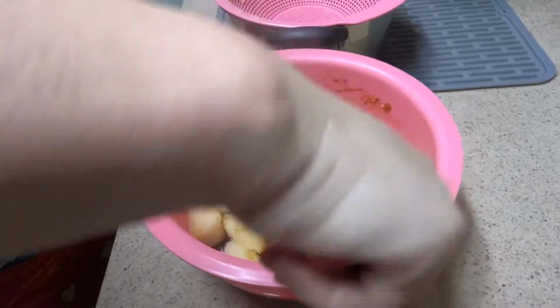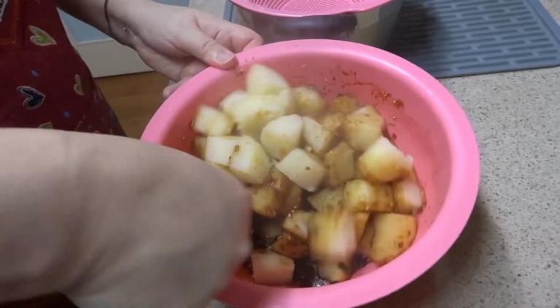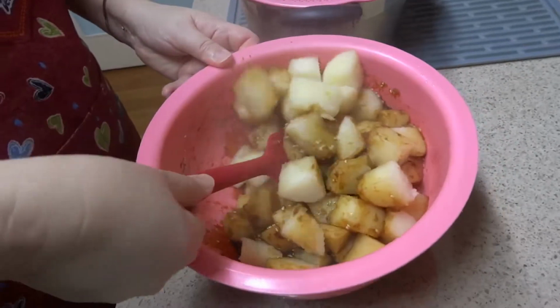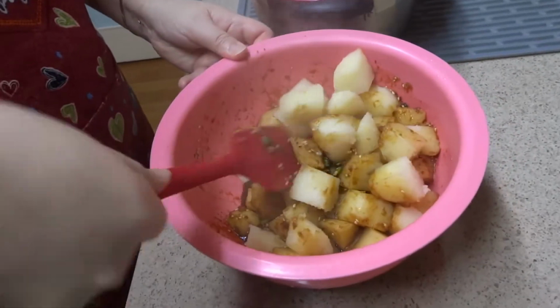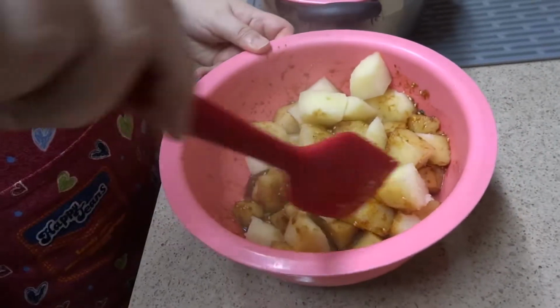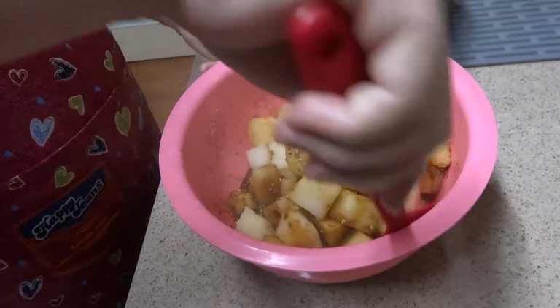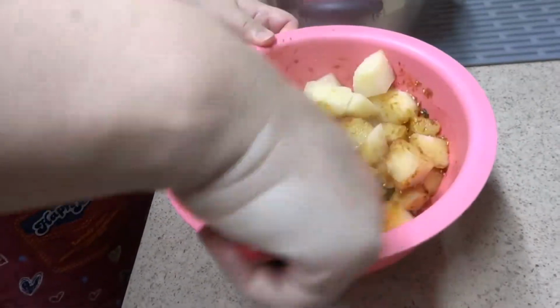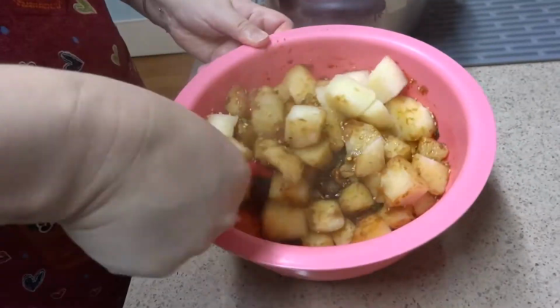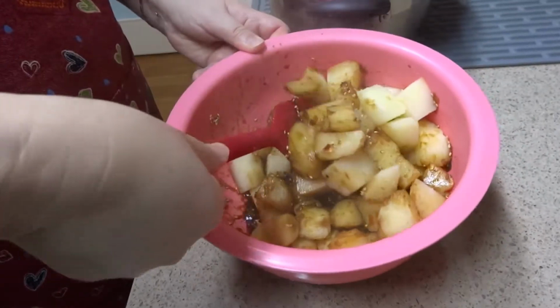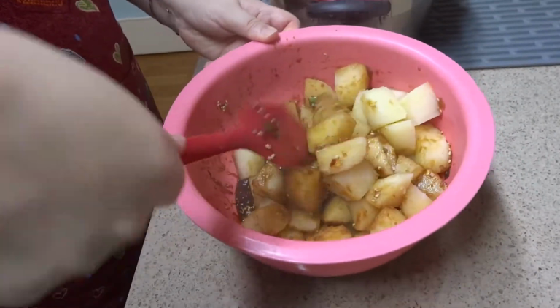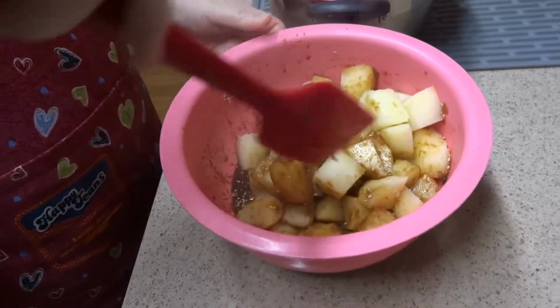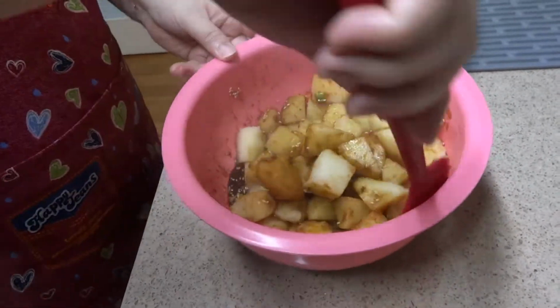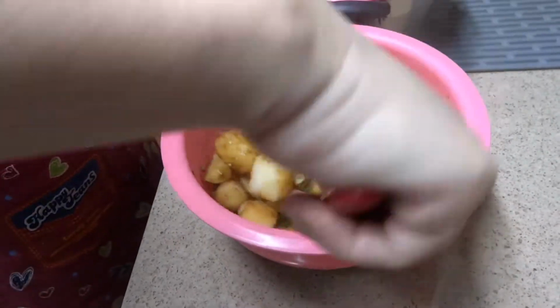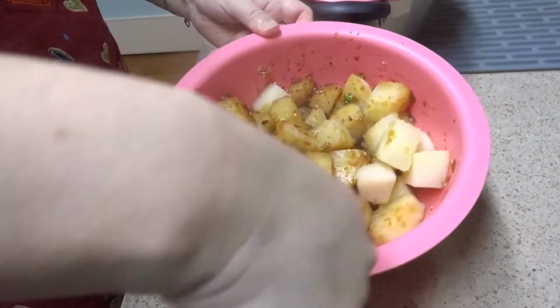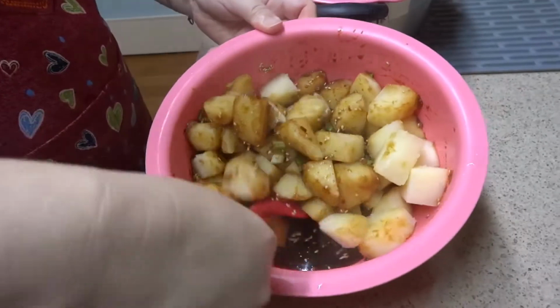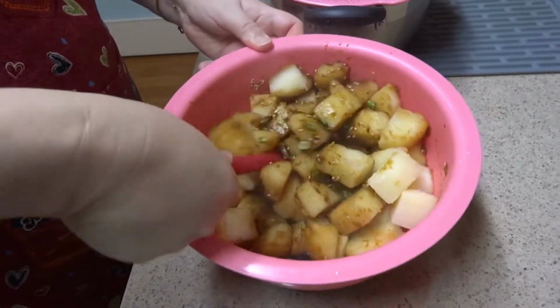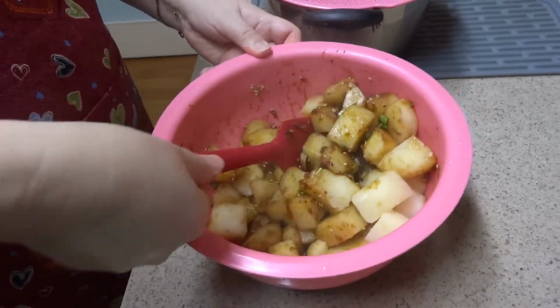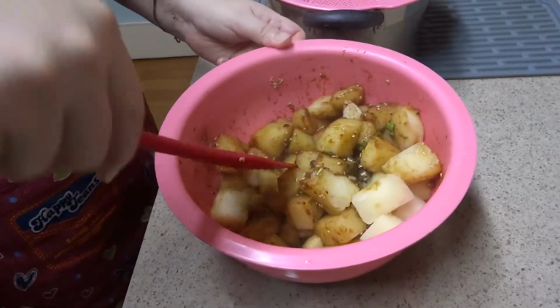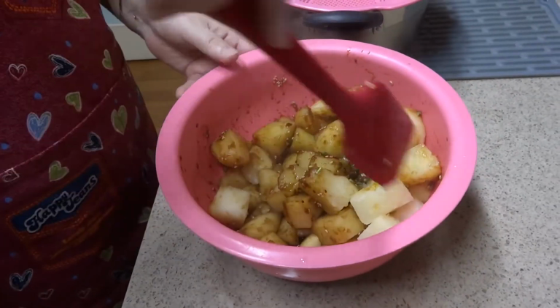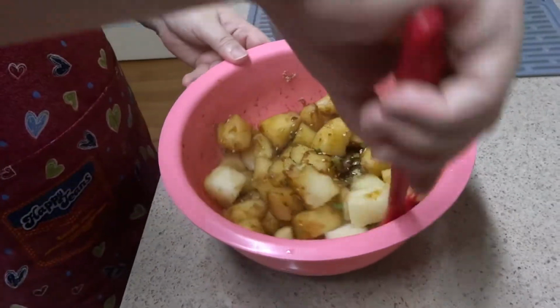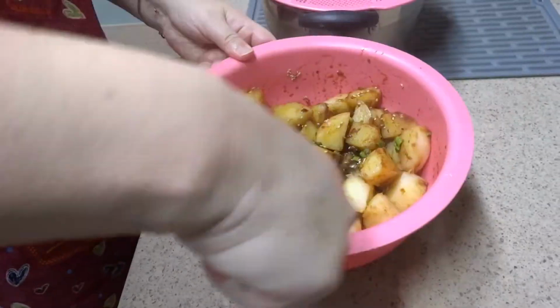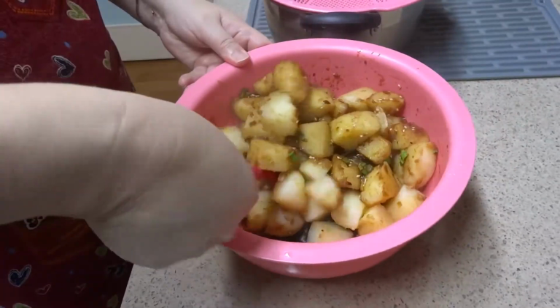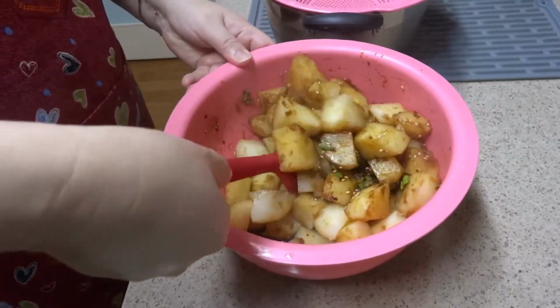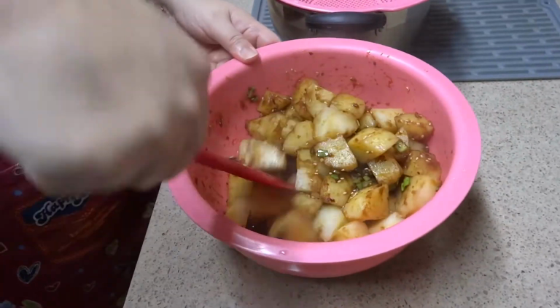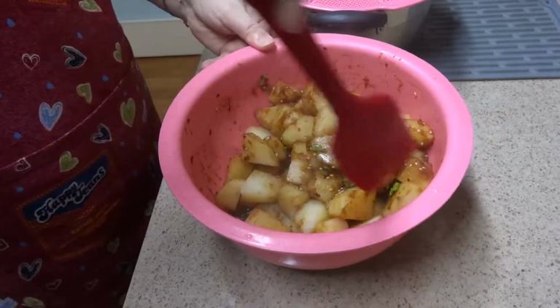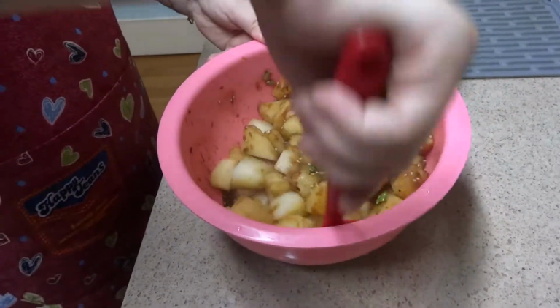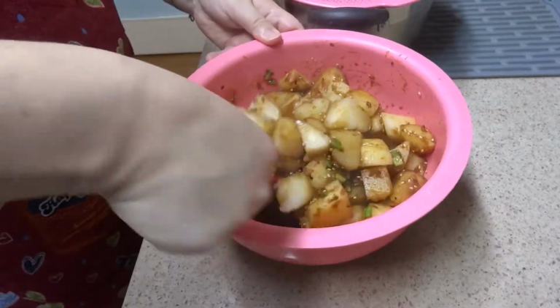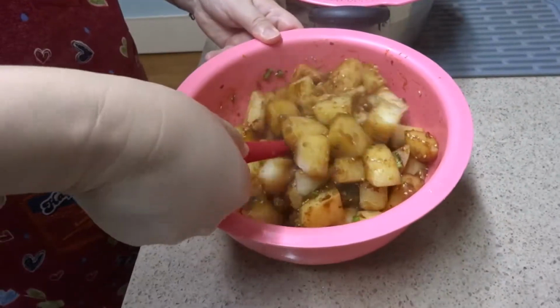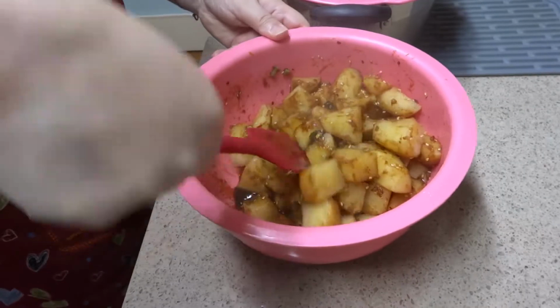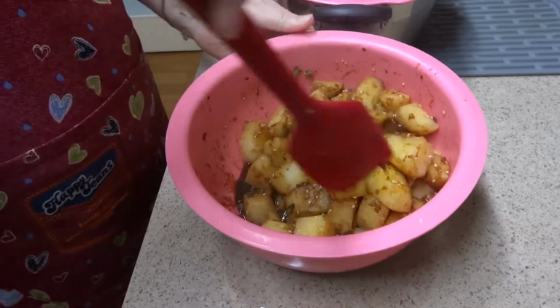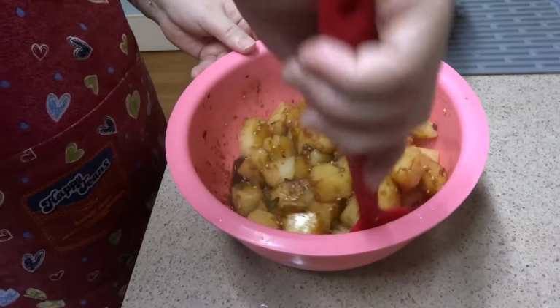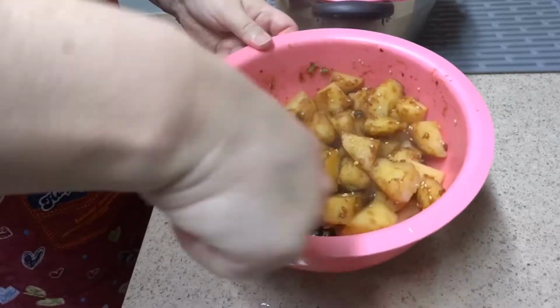You want to go ahead and just do it slowly and get that sauce mixed around with the potatoes. It's starting to look good.